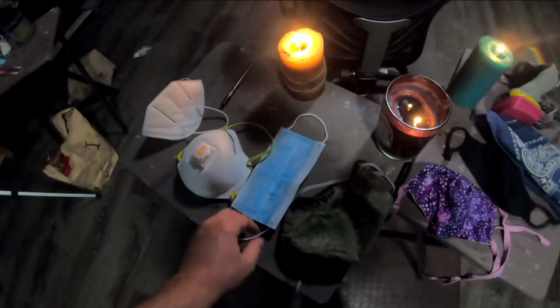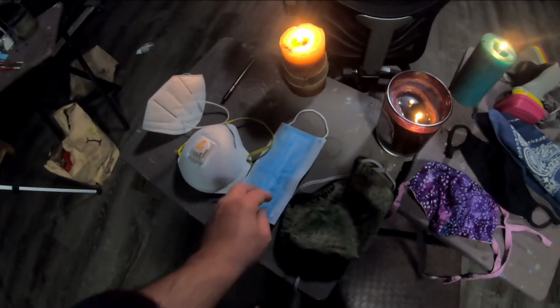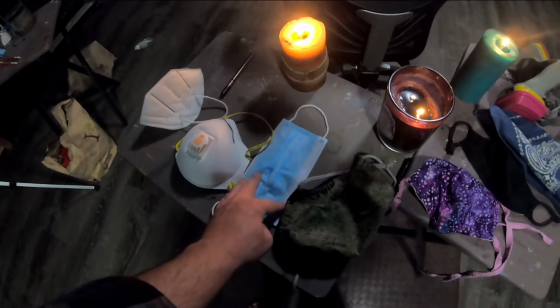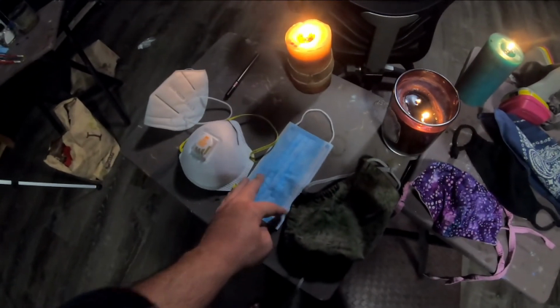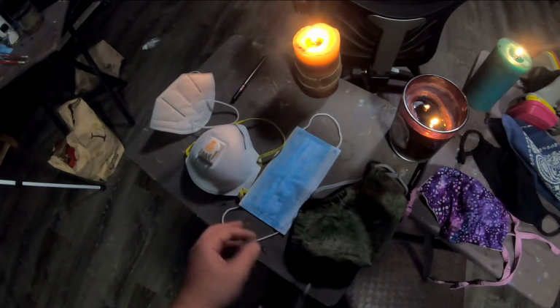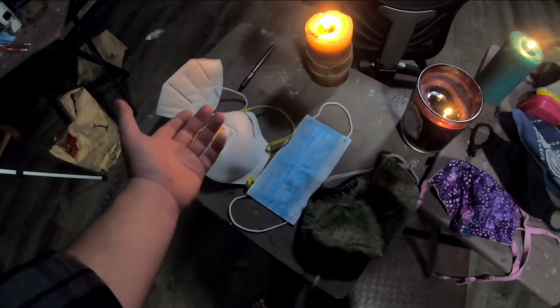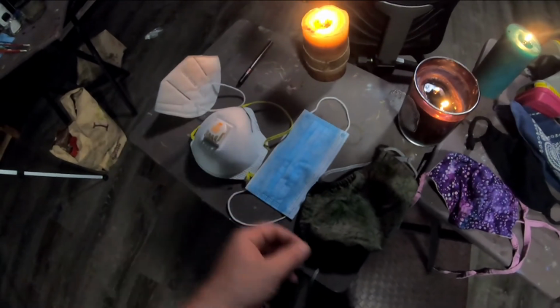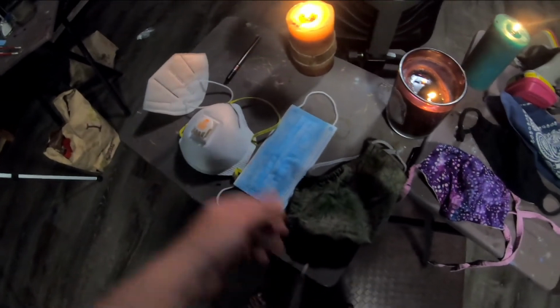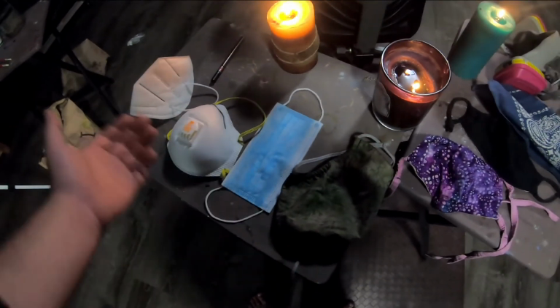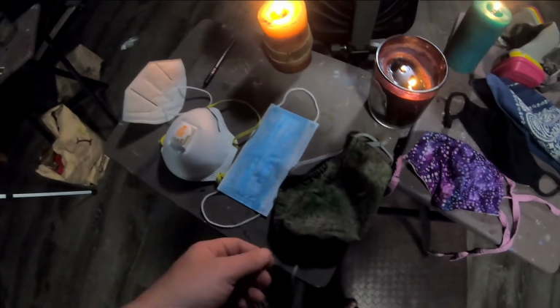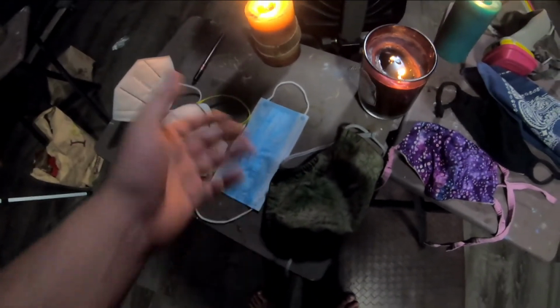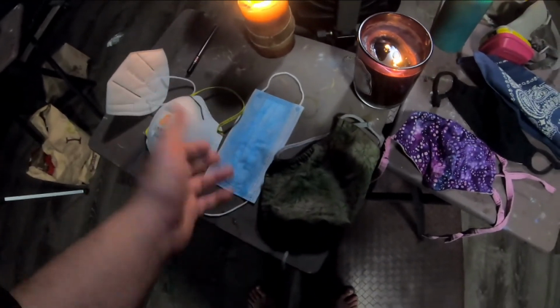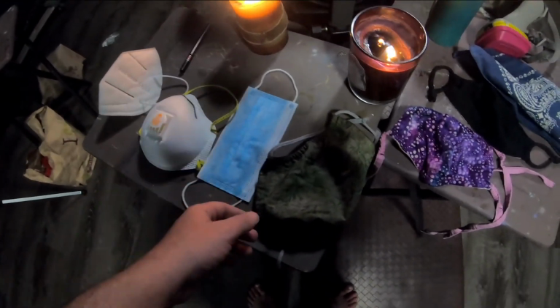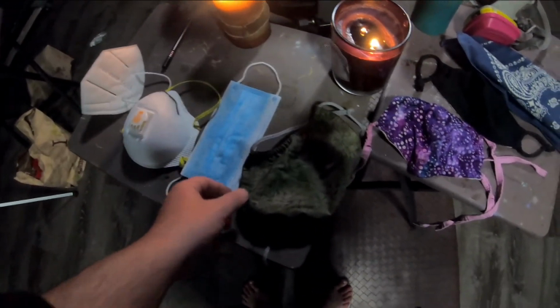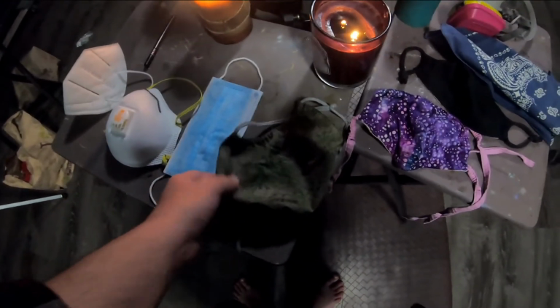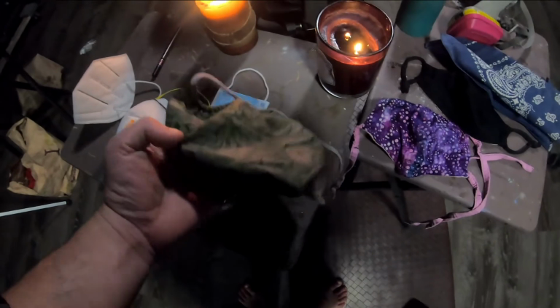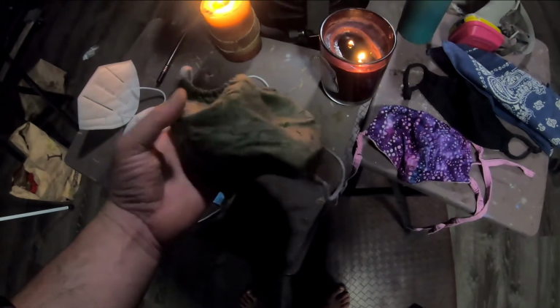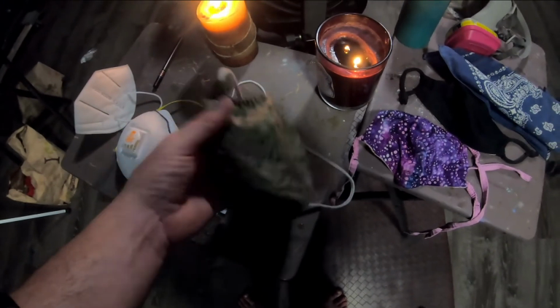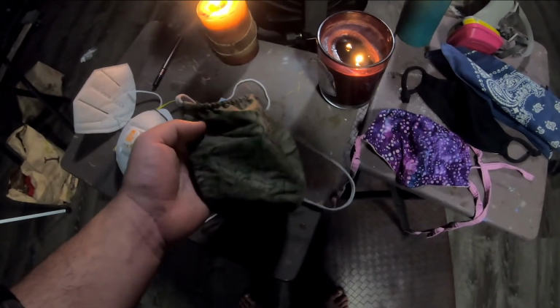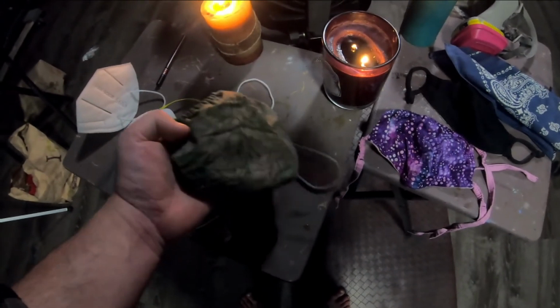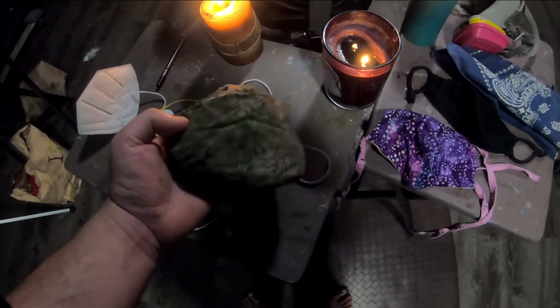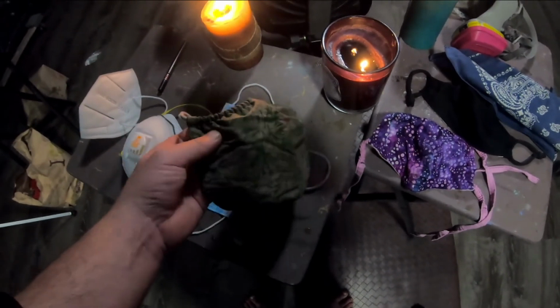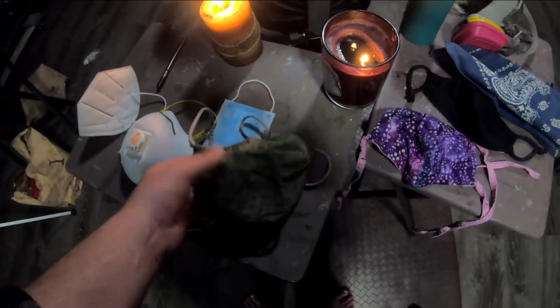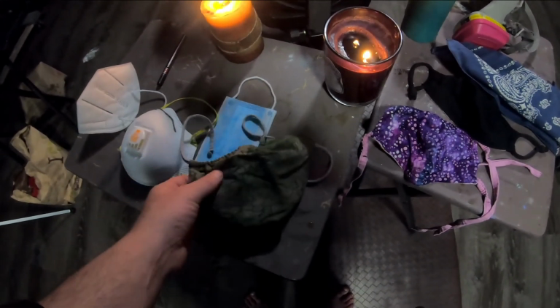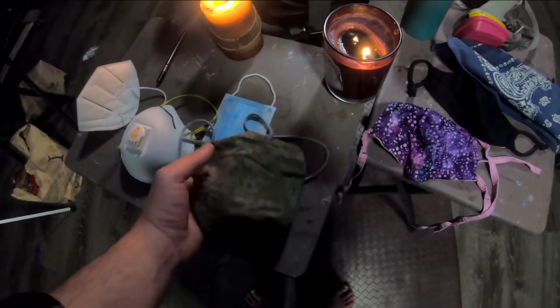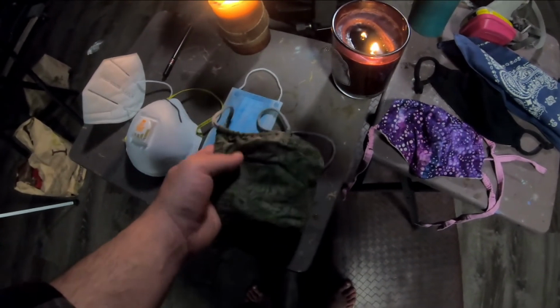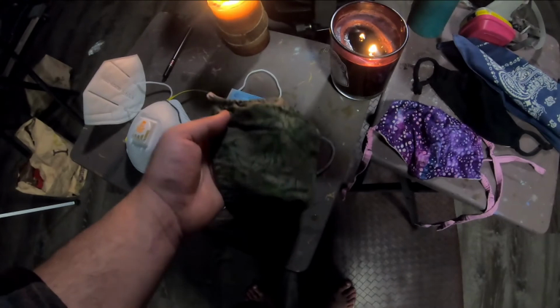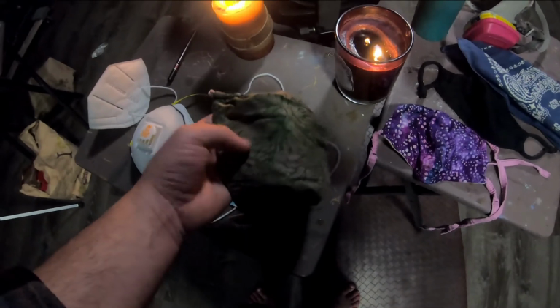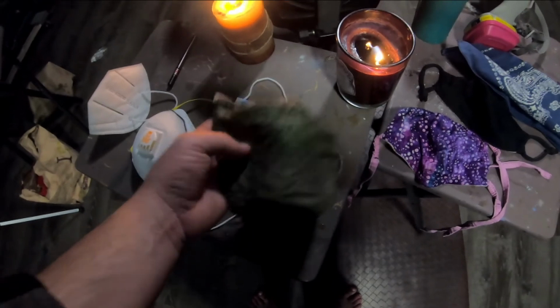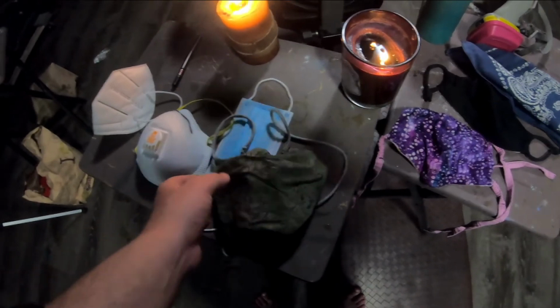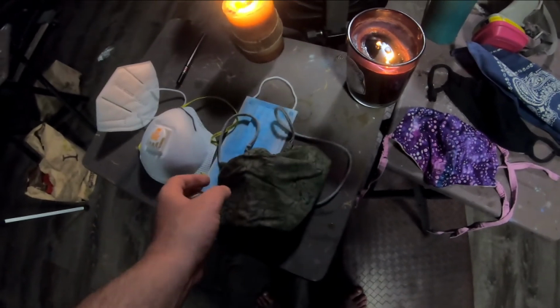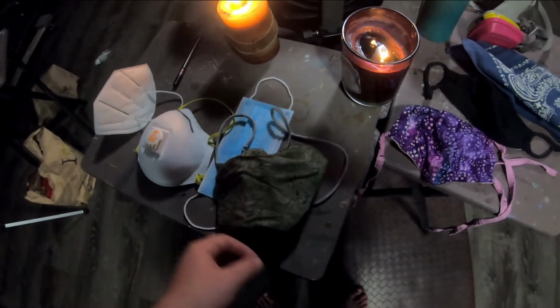The surgical mask did not perform very well, but it's still considered a good mask to use. This would be one of the better homemade masks we had — it's lightweight, easy to breathe through, and we weren't able to blow out the candle or get it to move.